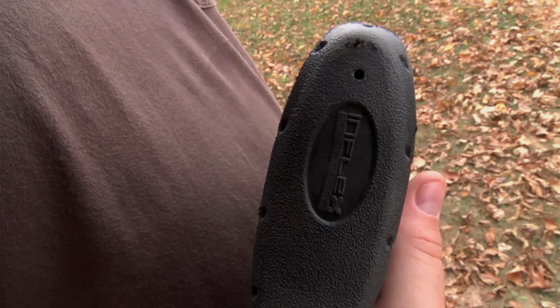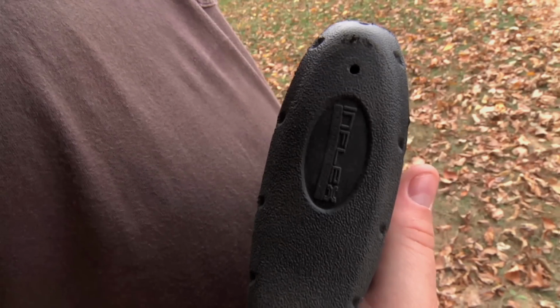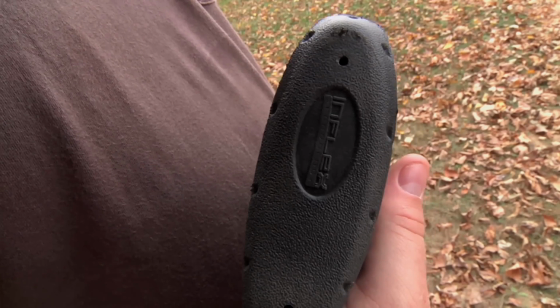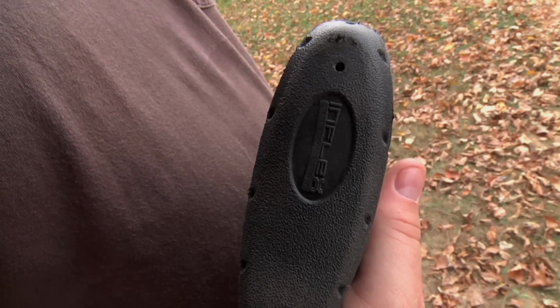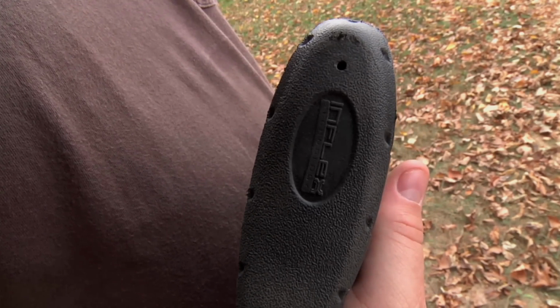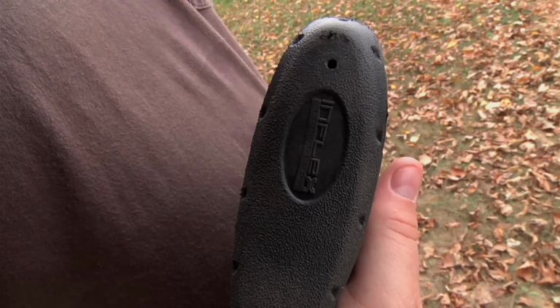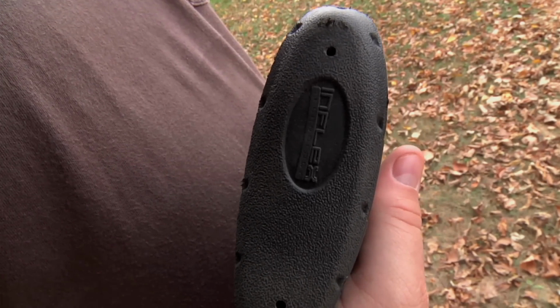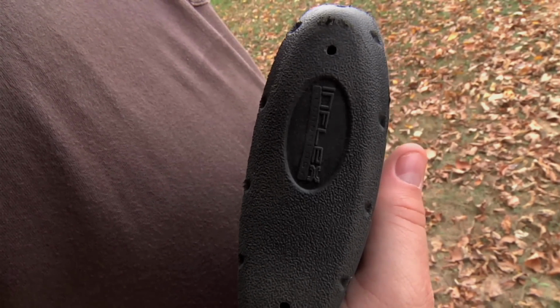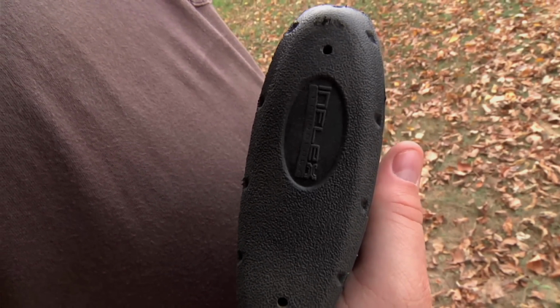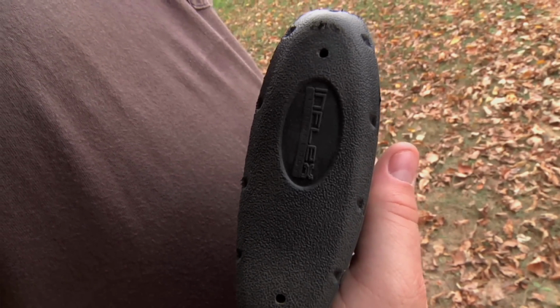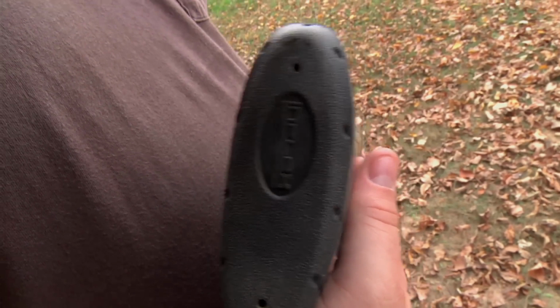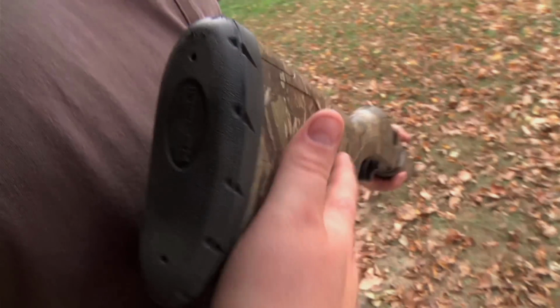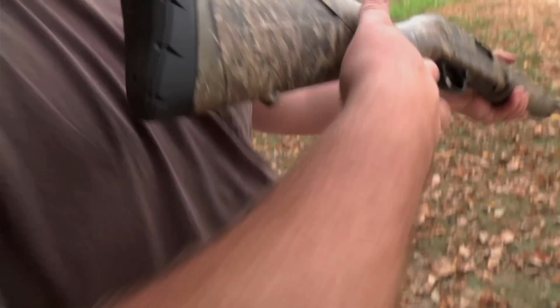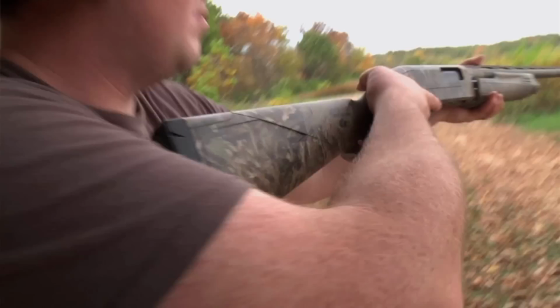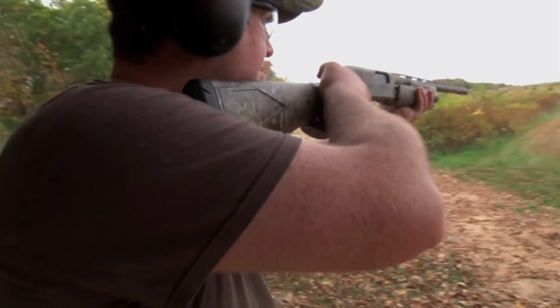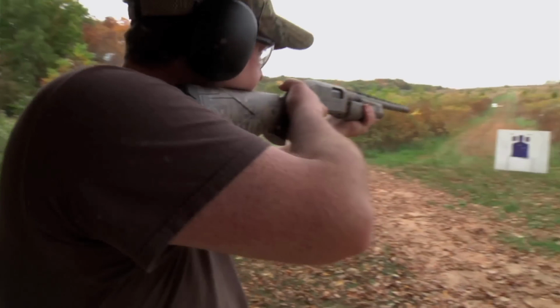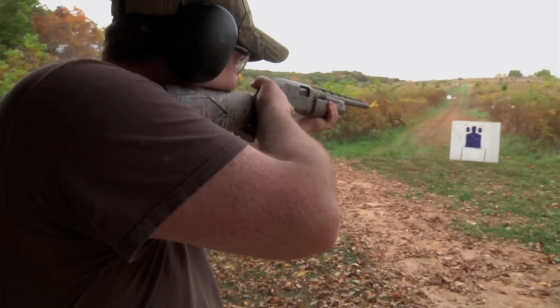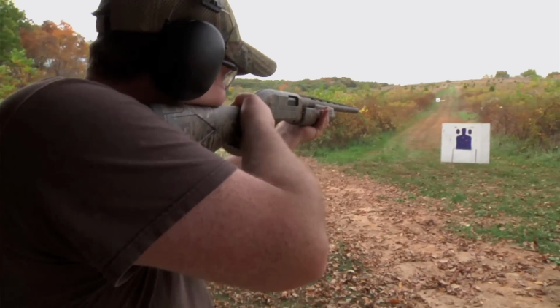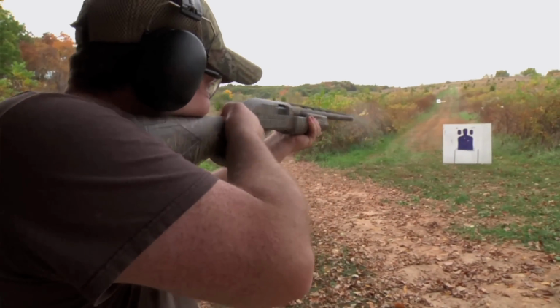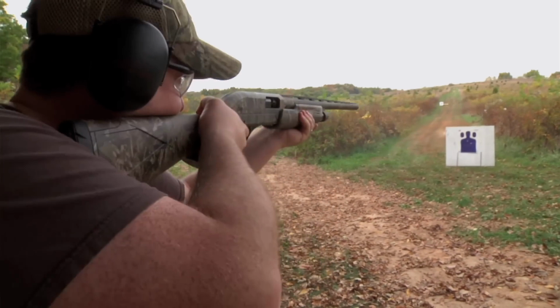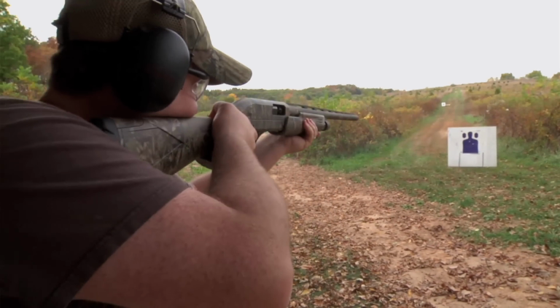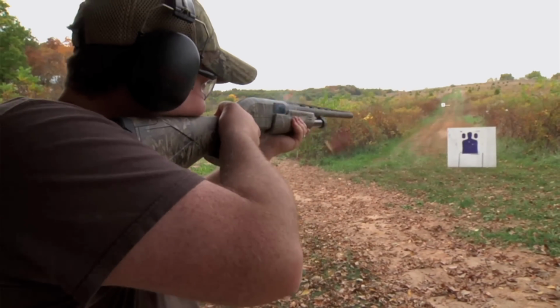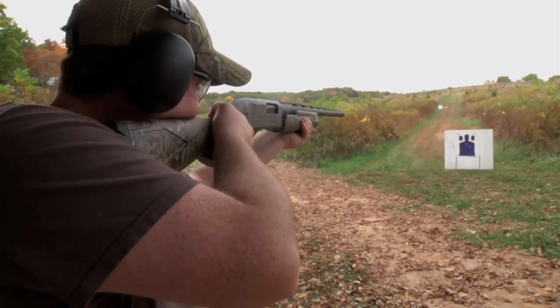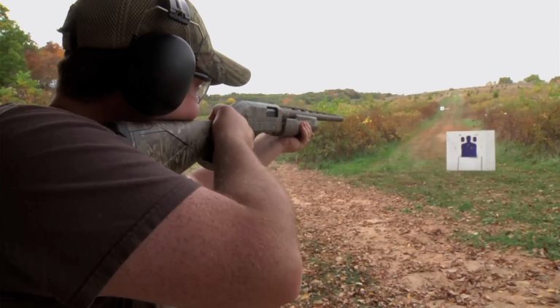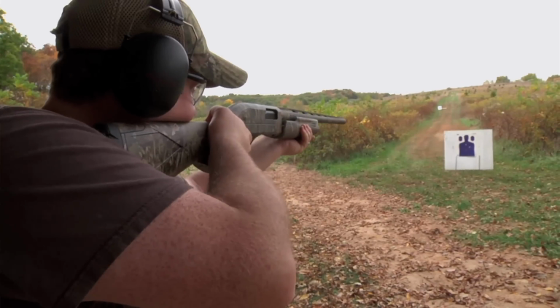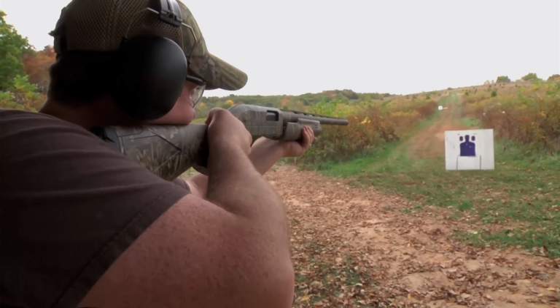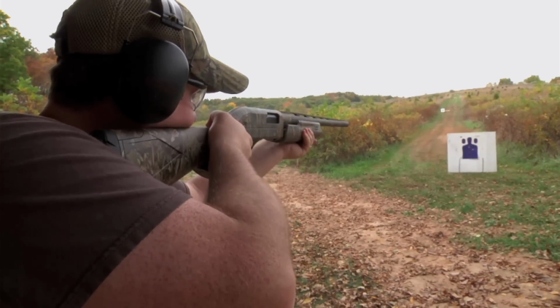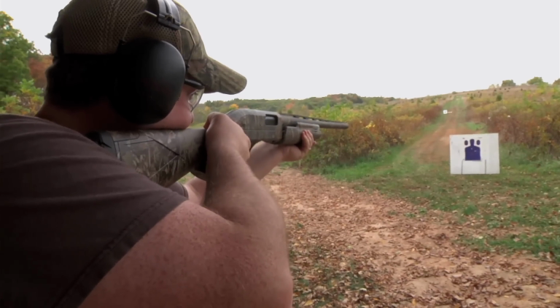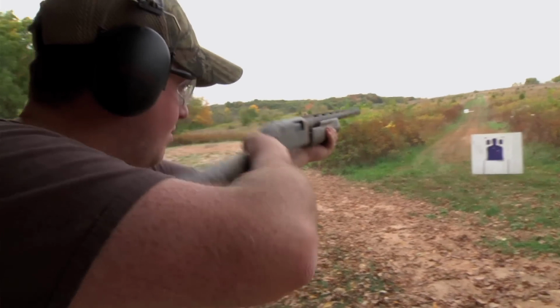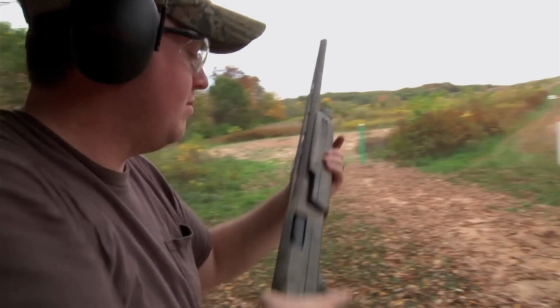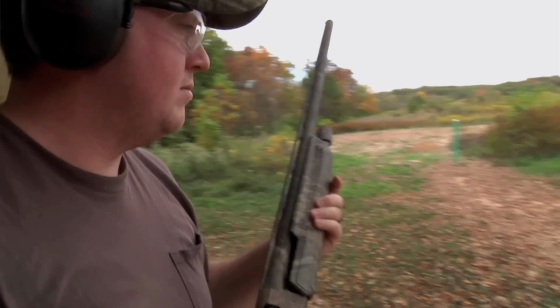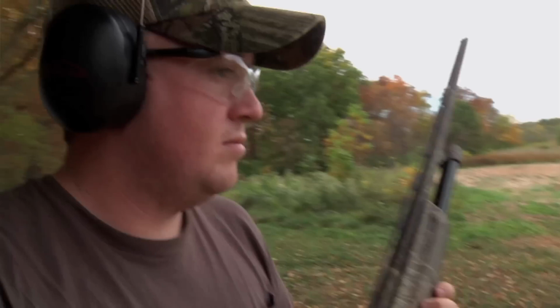The SX-P also features the In-Flex recoil pad. This pad not only helps reduce felt recoil, but directs the comb of the gun down and away from your face. This greatly helps in follow-up shots.